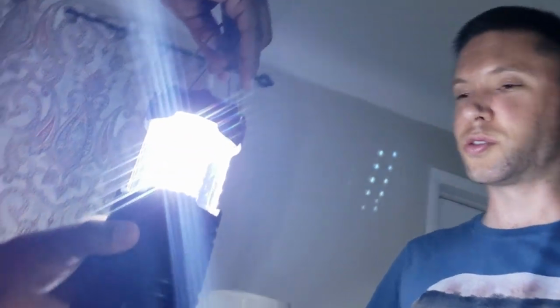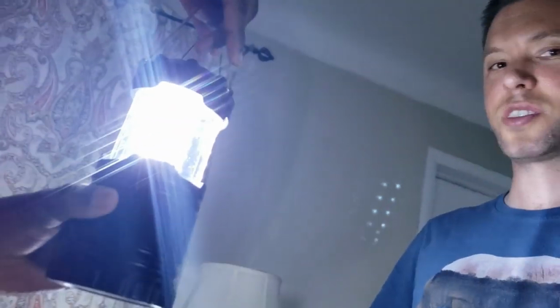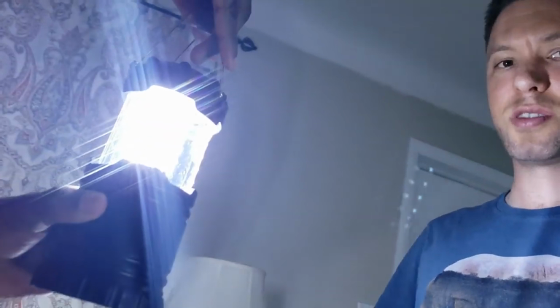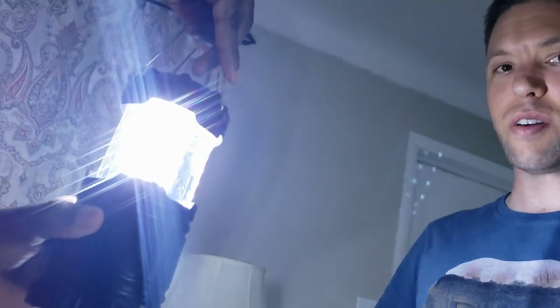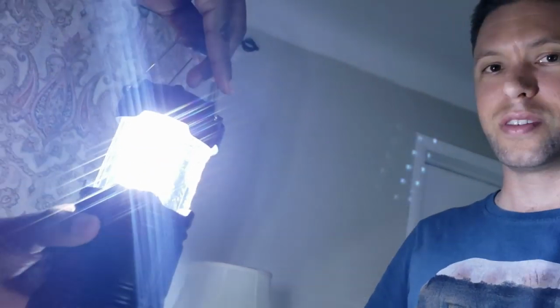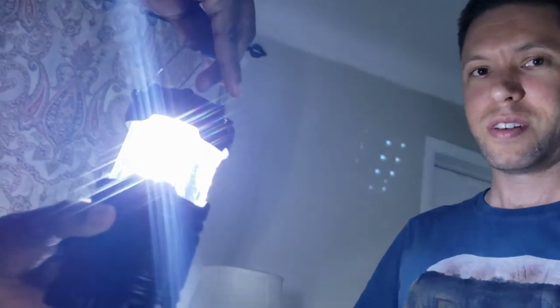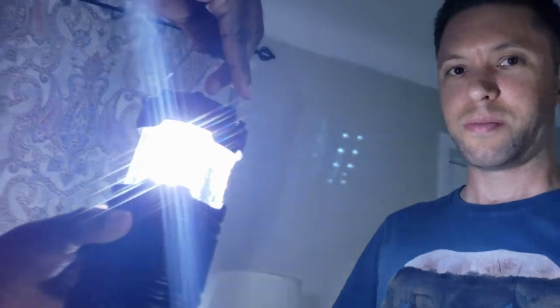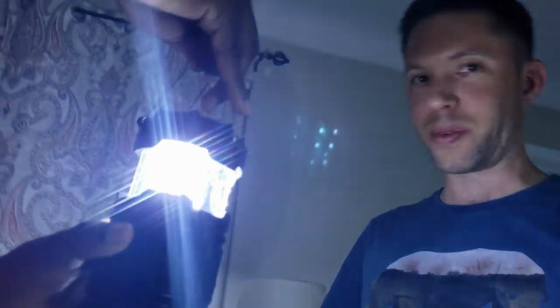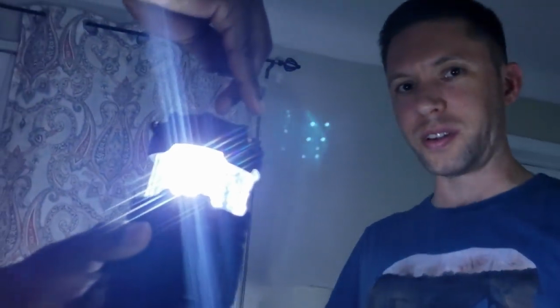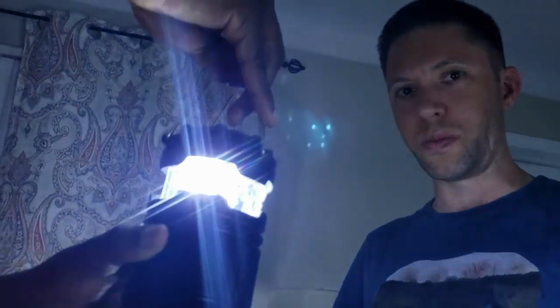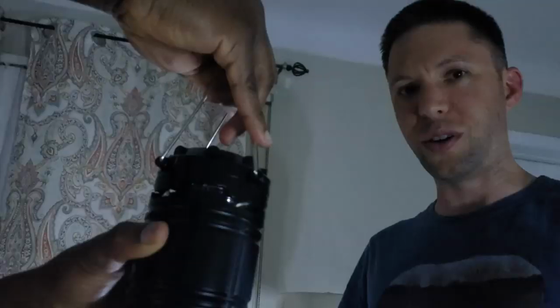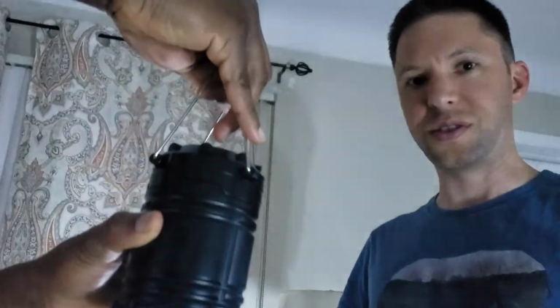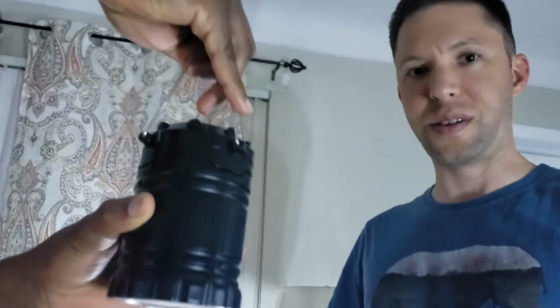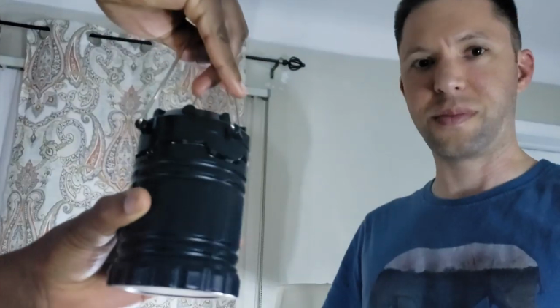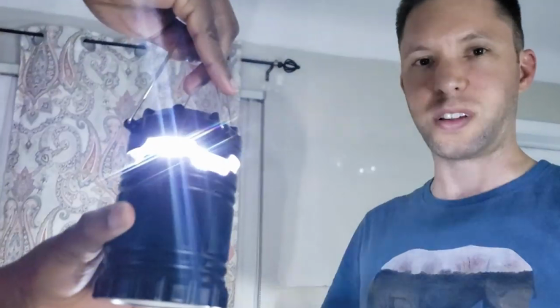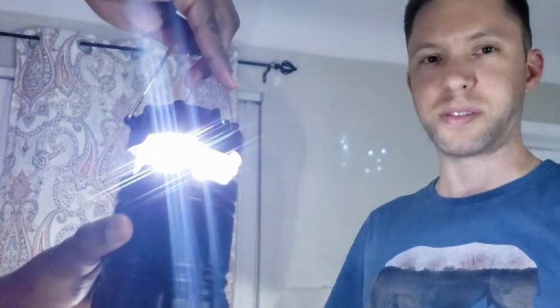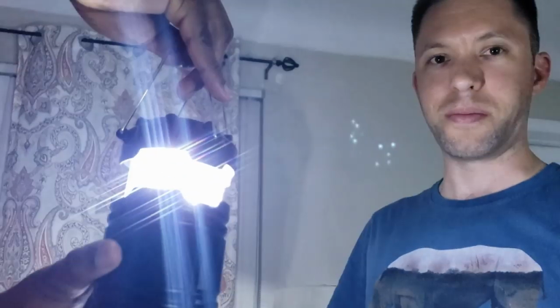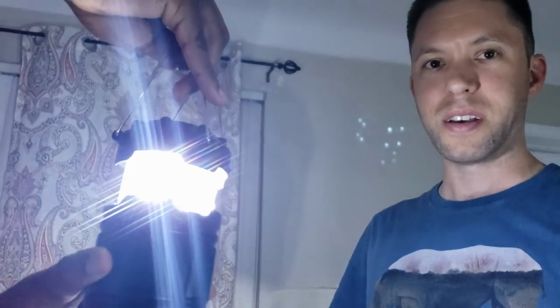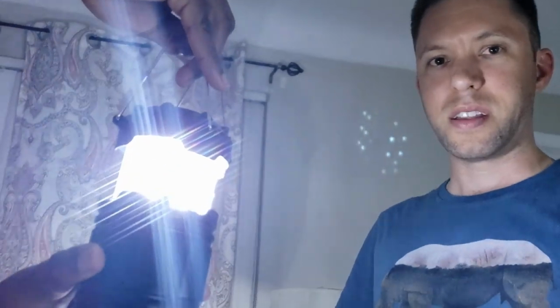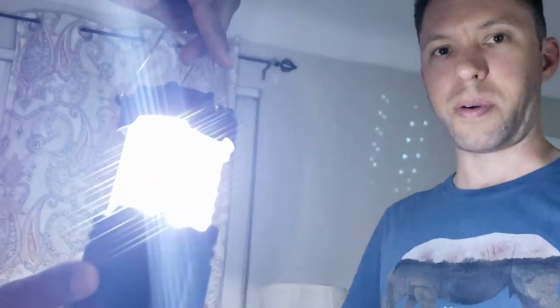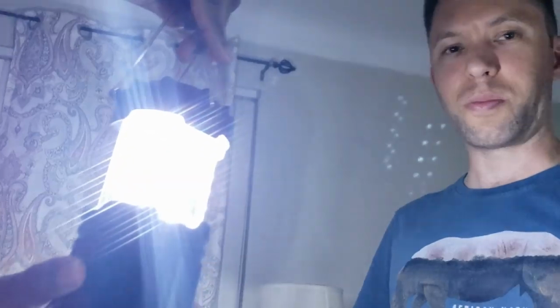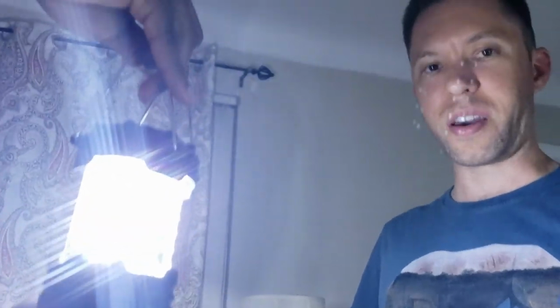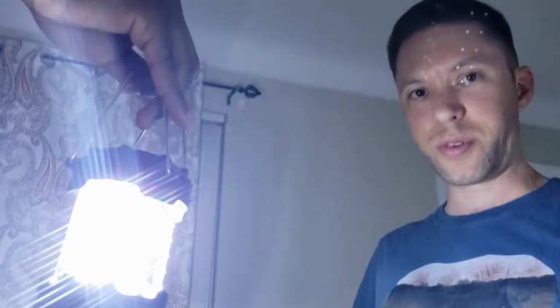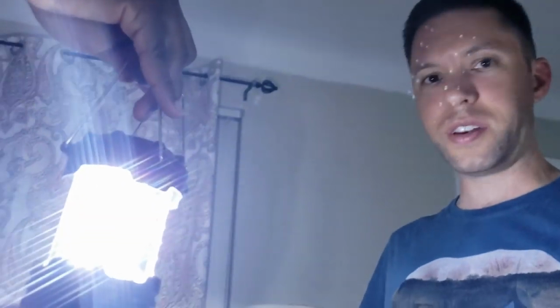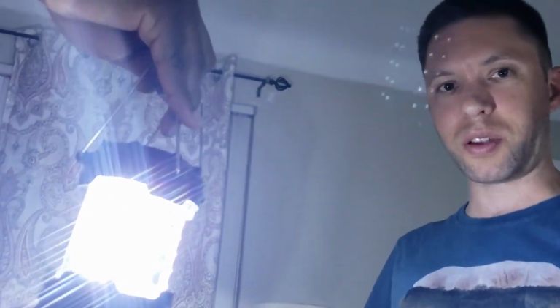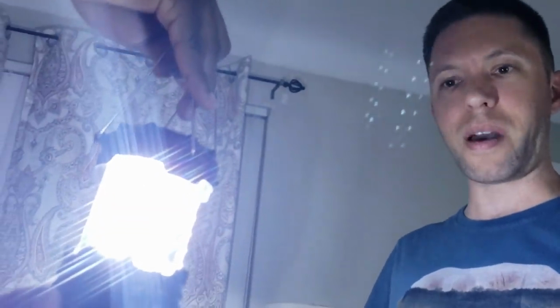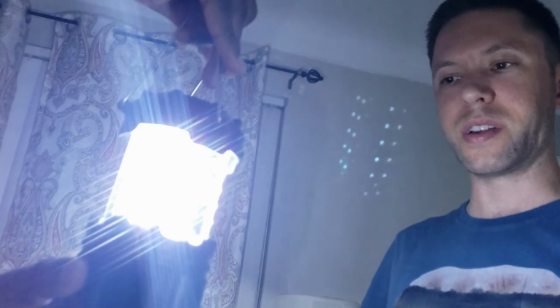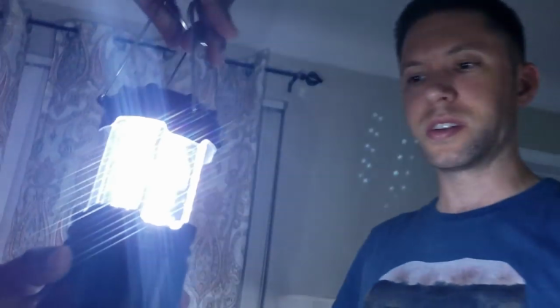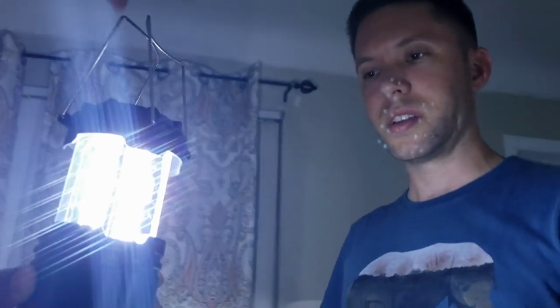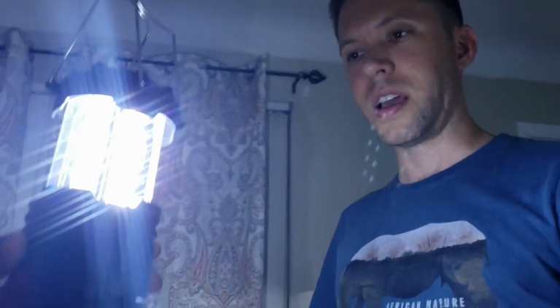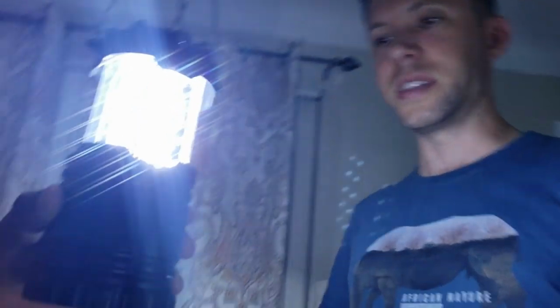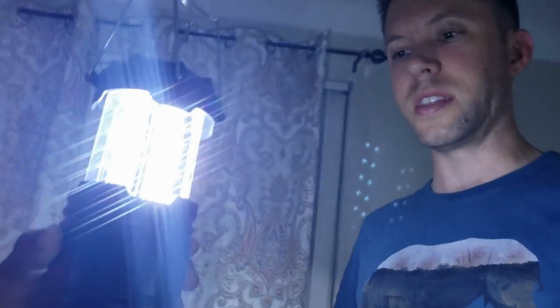Just closing it turns it off. Popping it open lights them up. They're powered by three AA batteries and that's it.